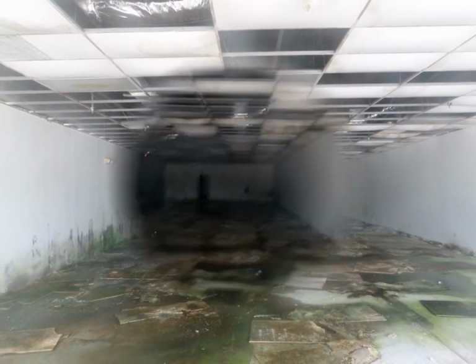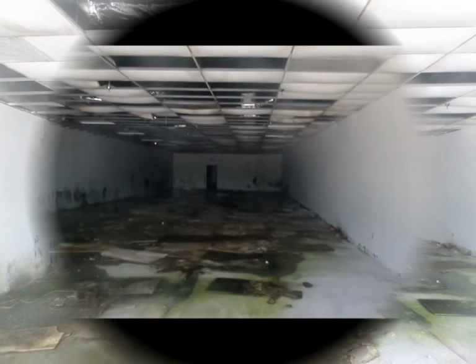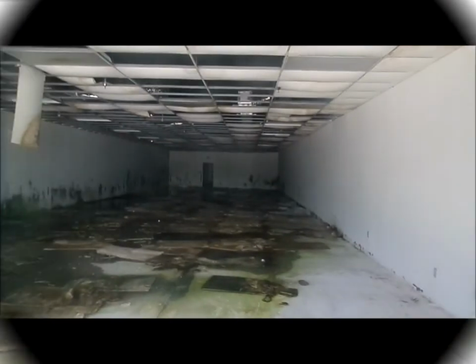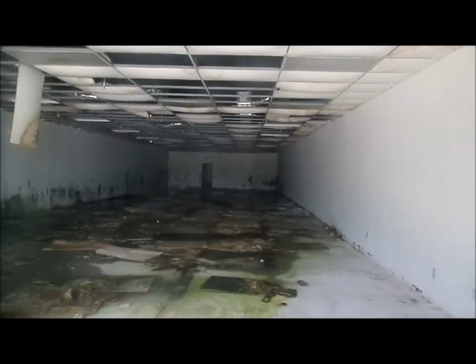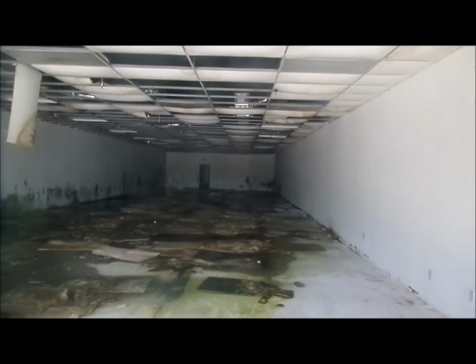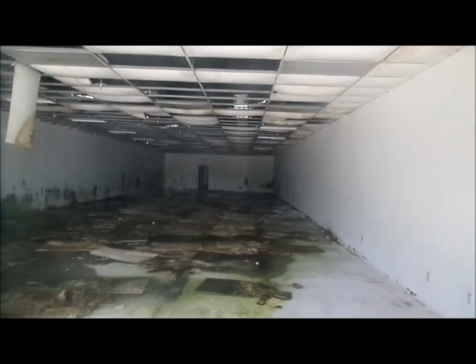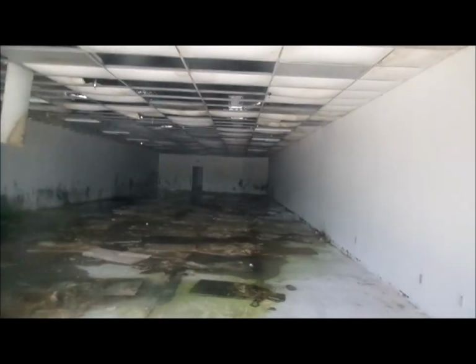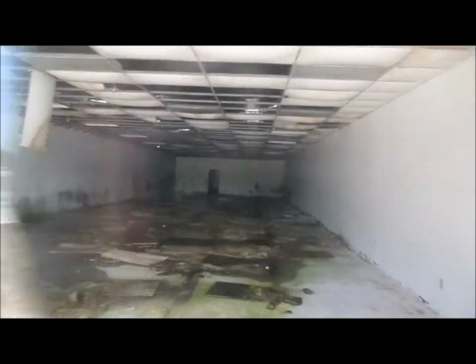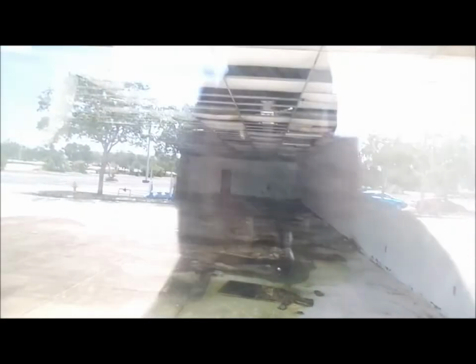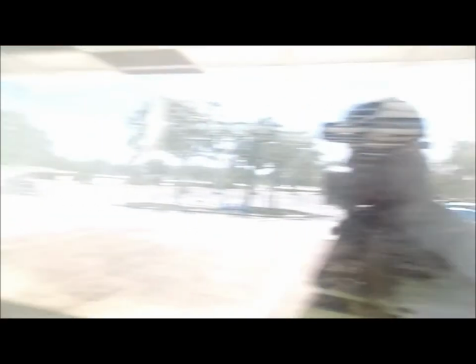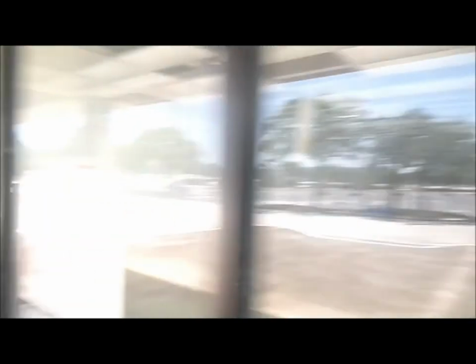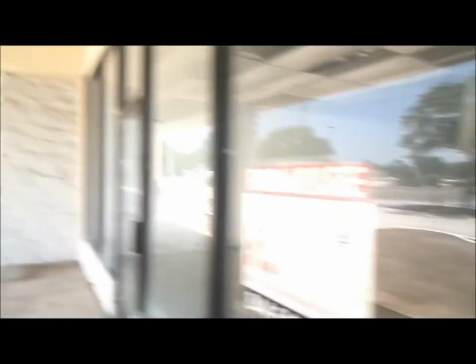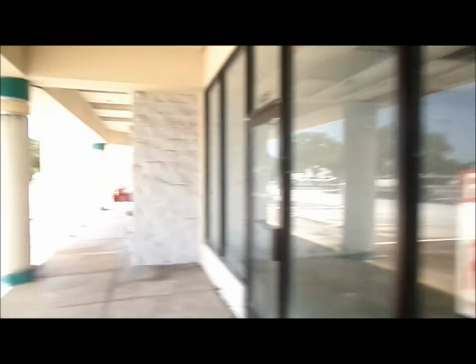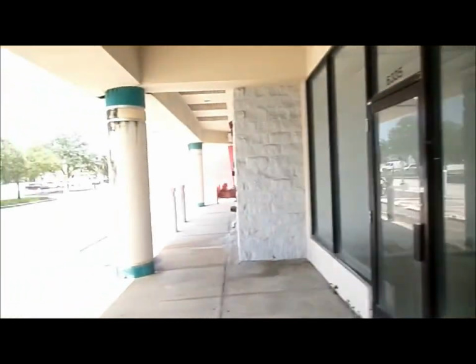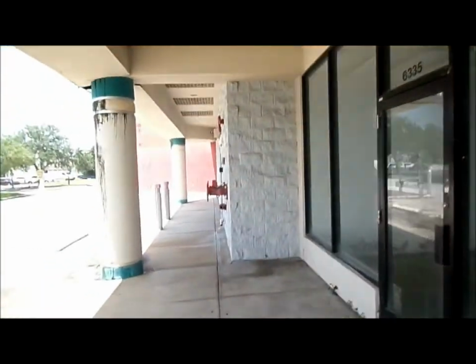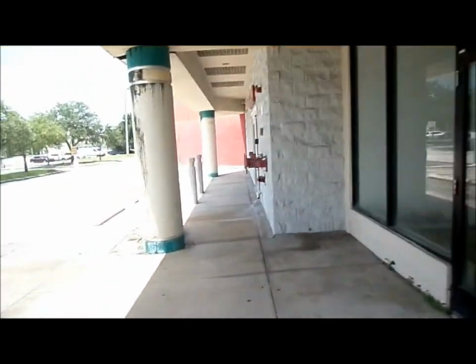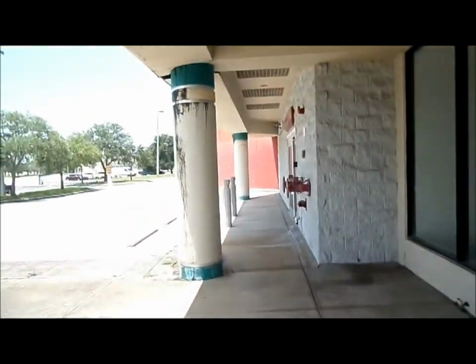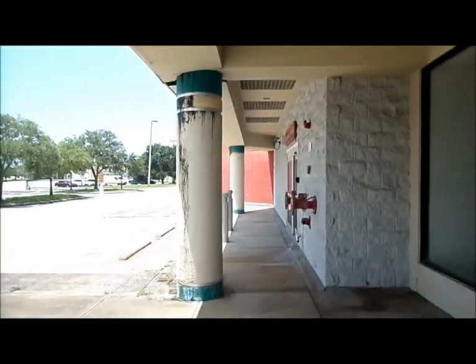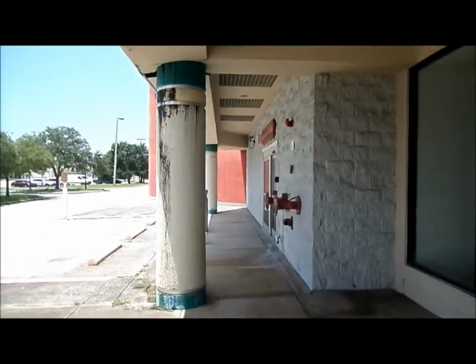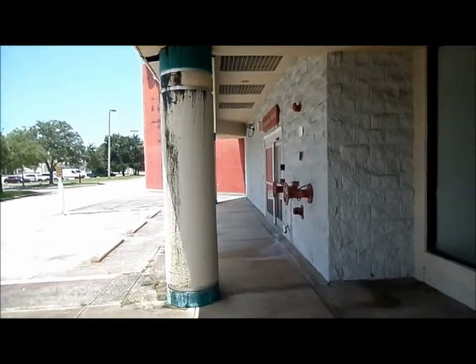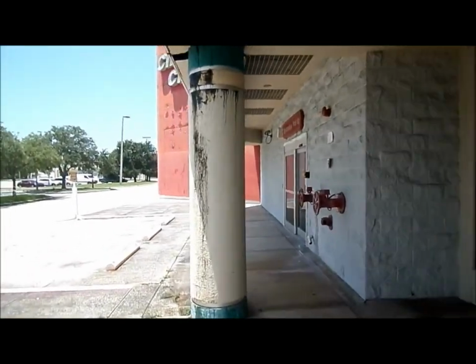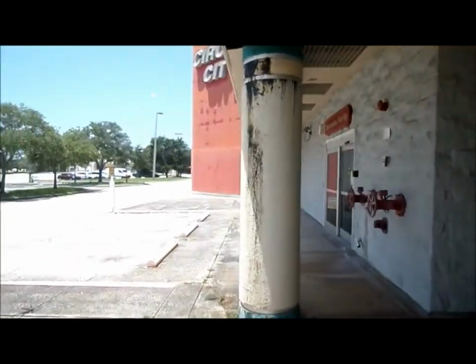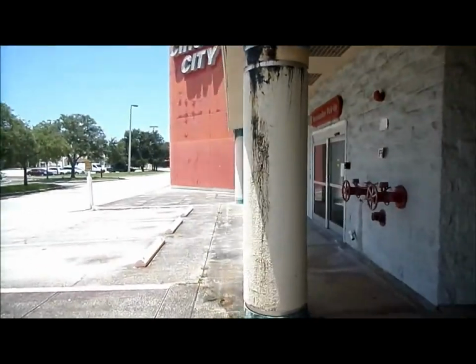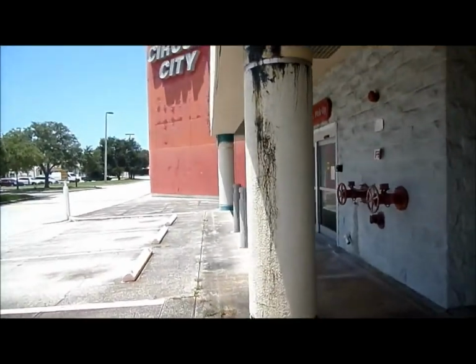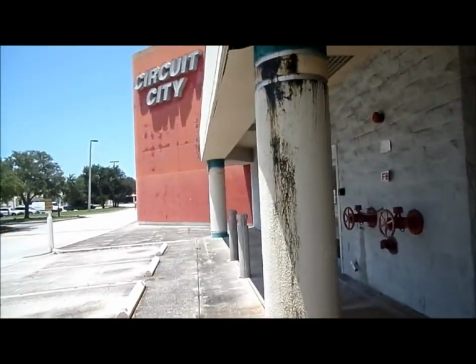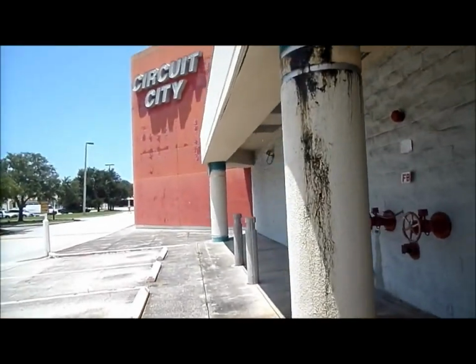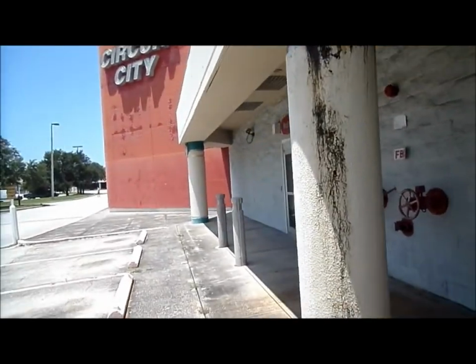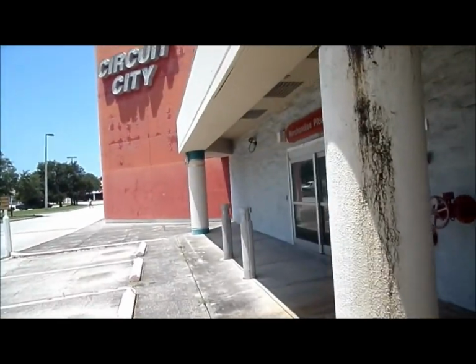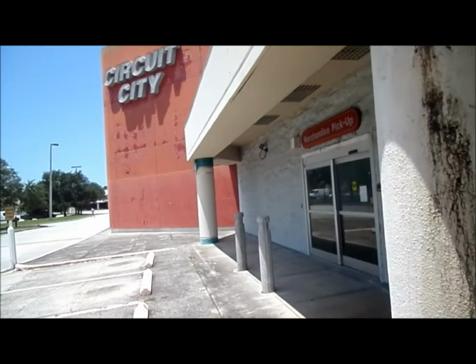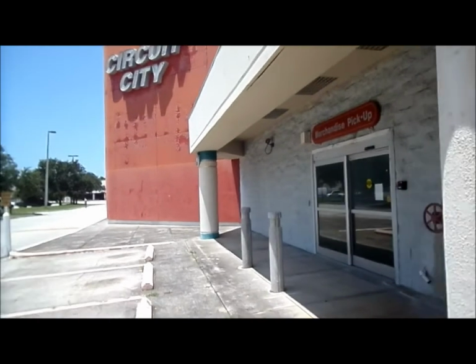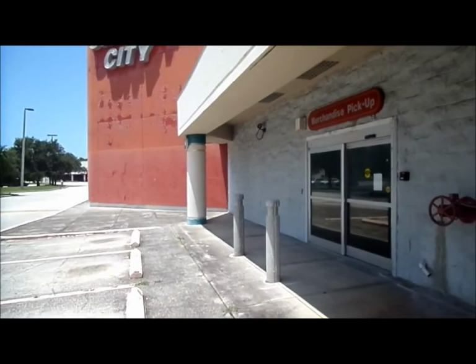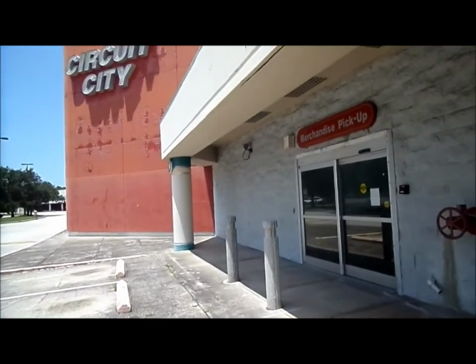It's all insulation from the ceiling and roof leaks. We've got two vintage stores in this place that are closed down.